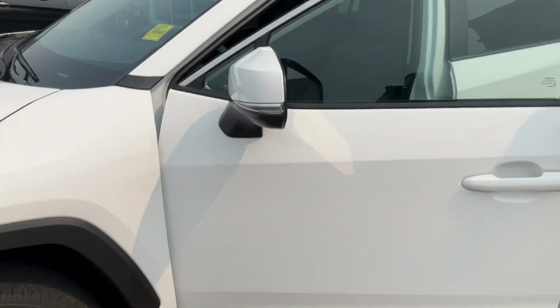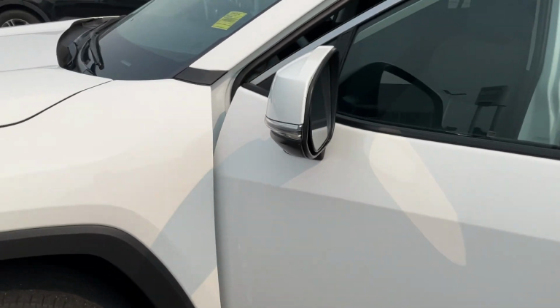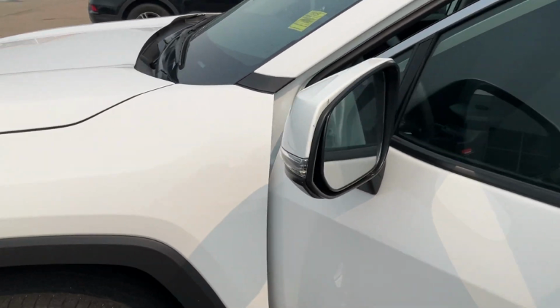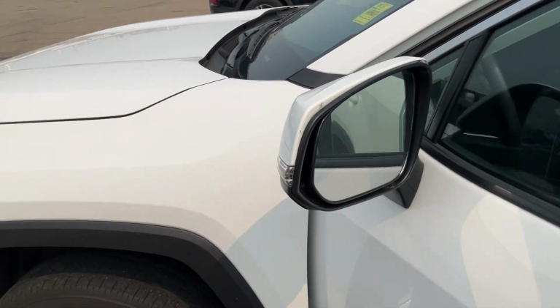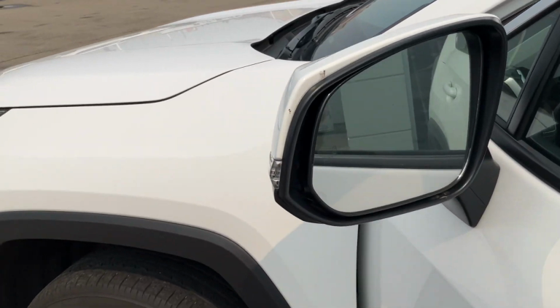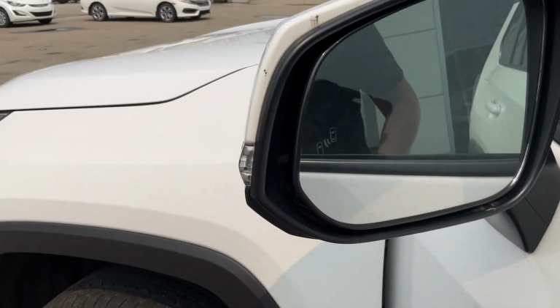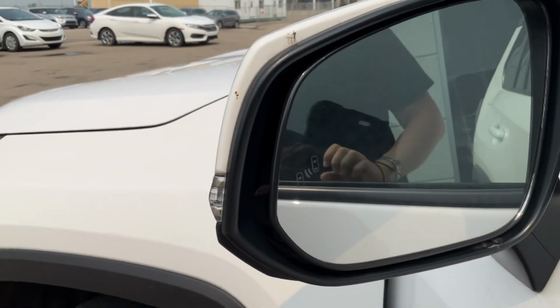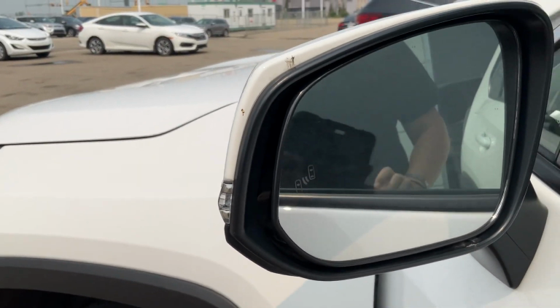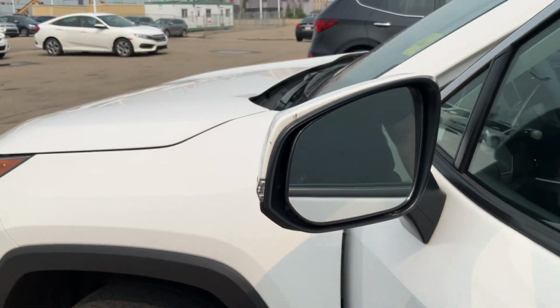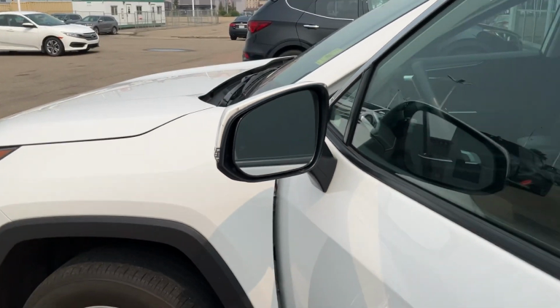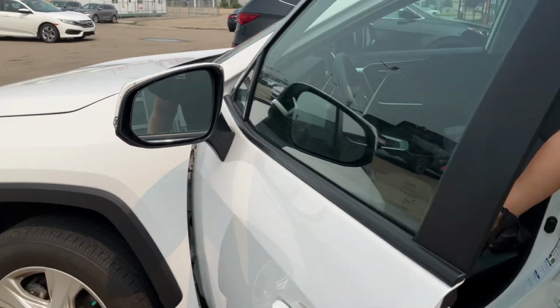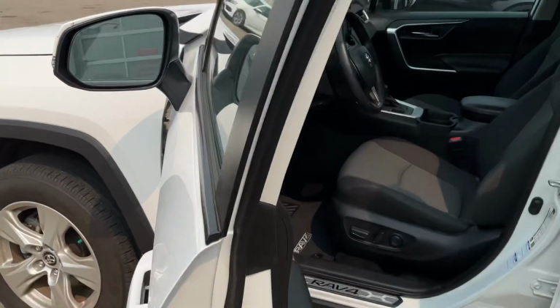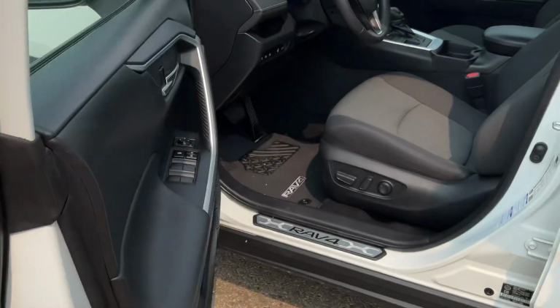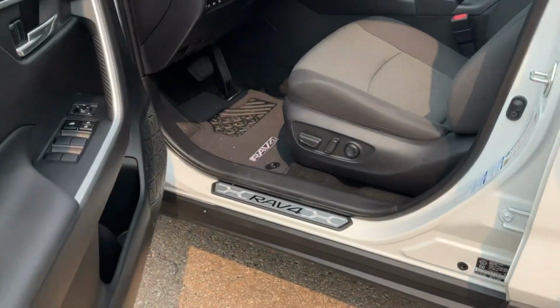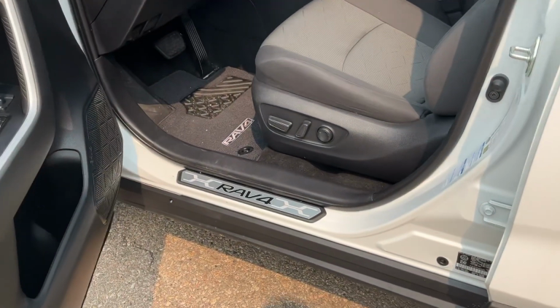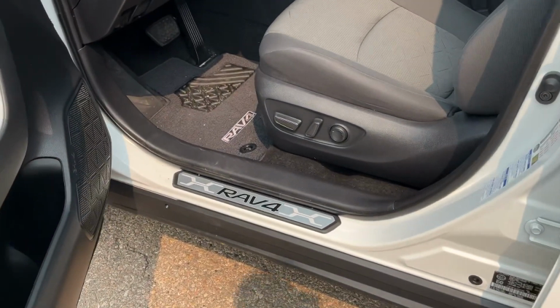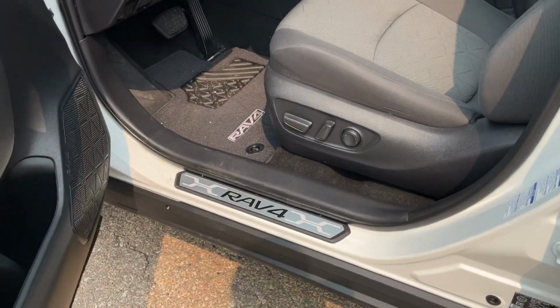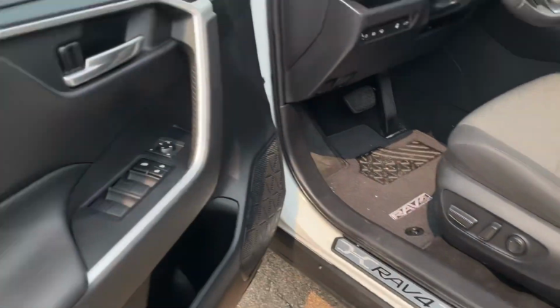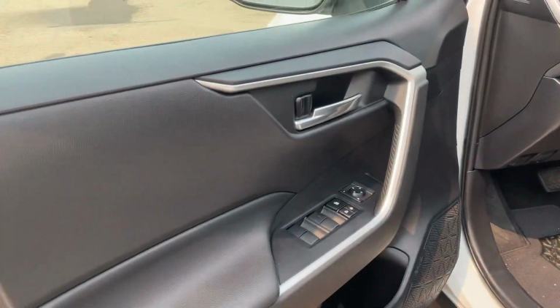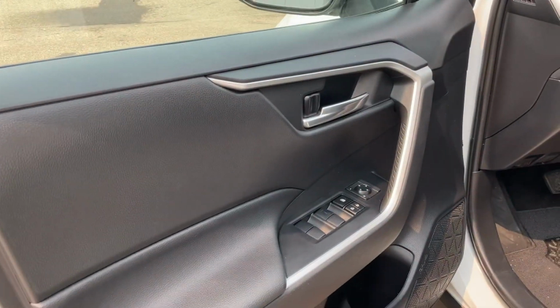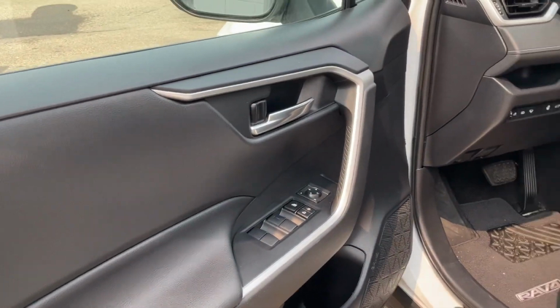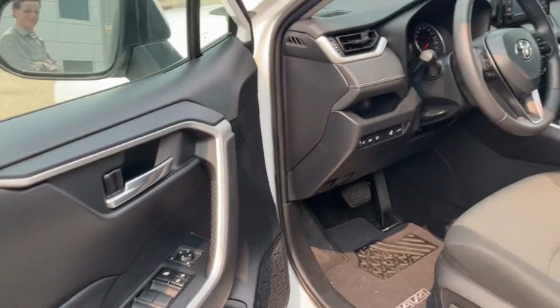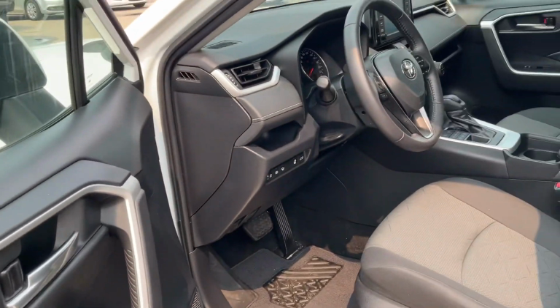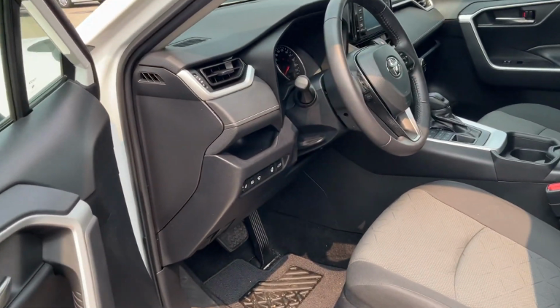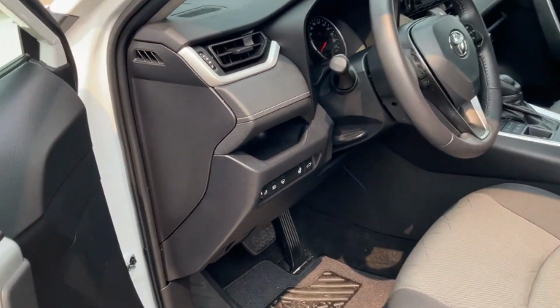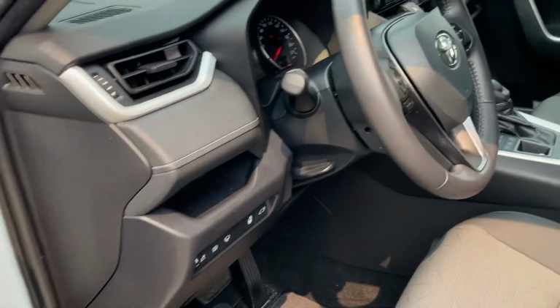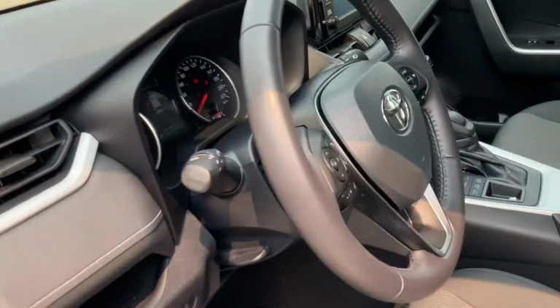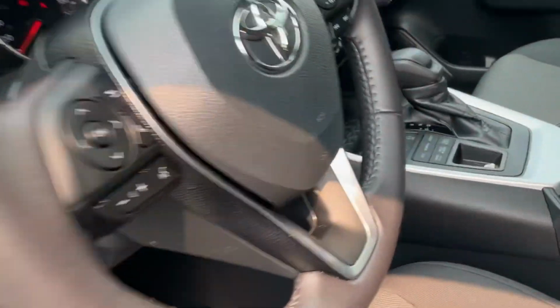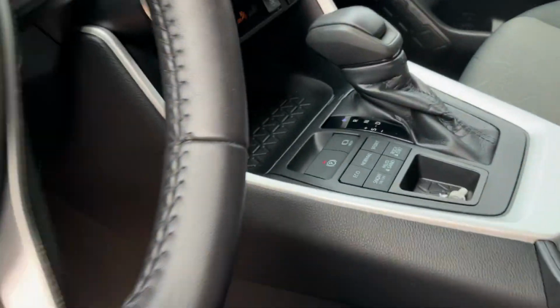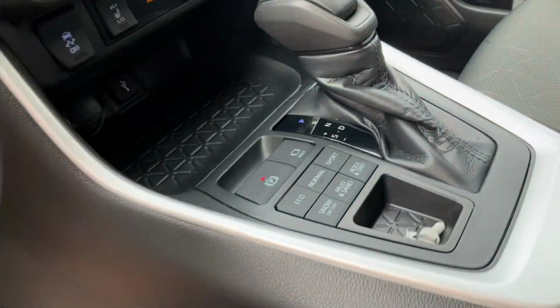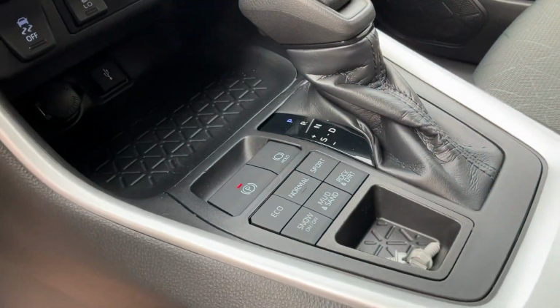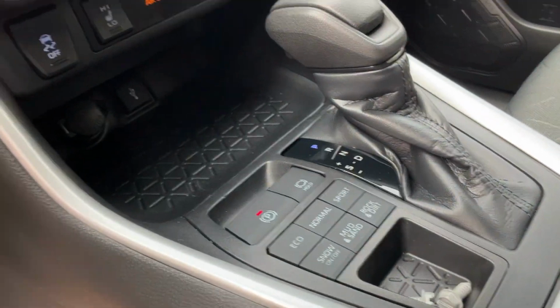They have blind spot monitoring with LED light signals, a power driver seat, and this is one of the auto high beam features on the Toyota. They also have a heated steering wheel and heated seats.